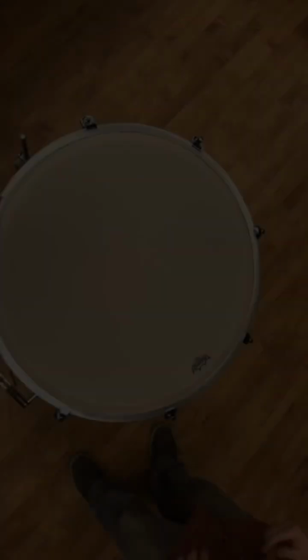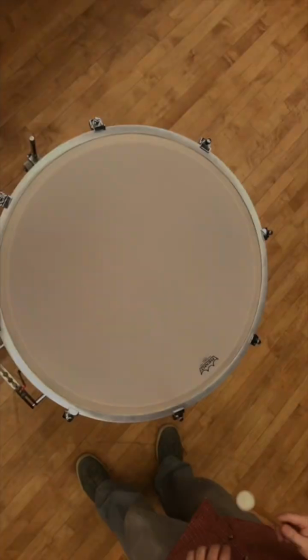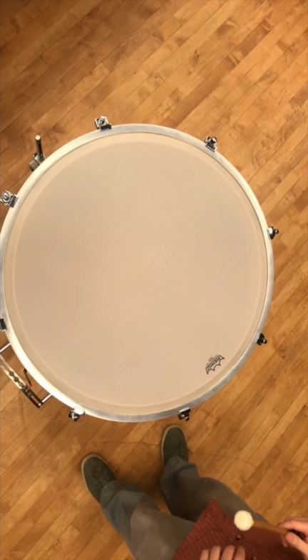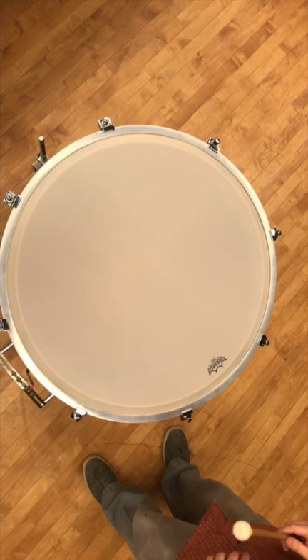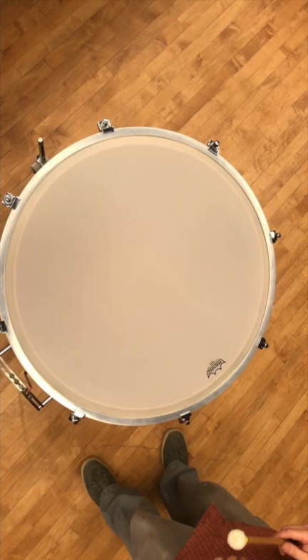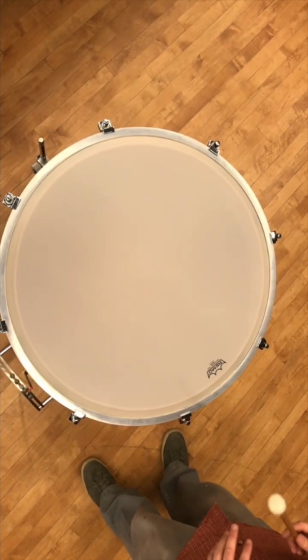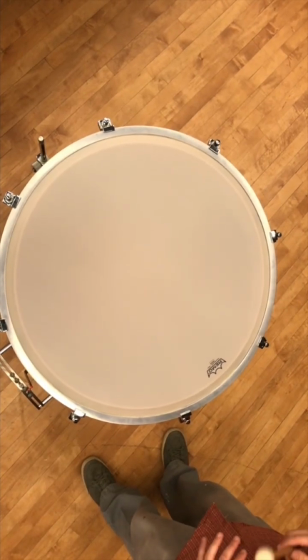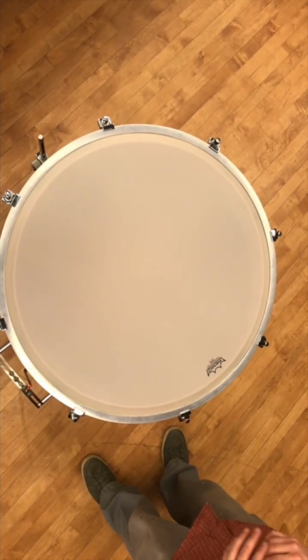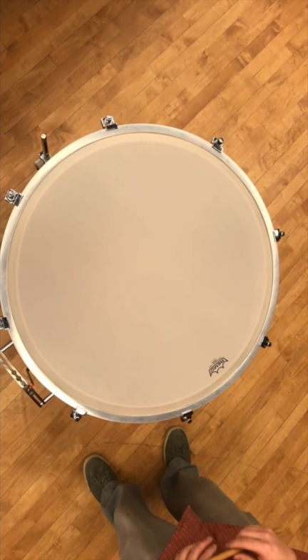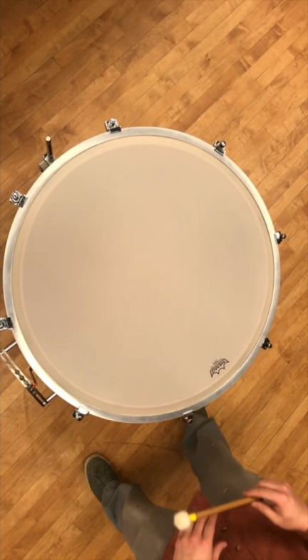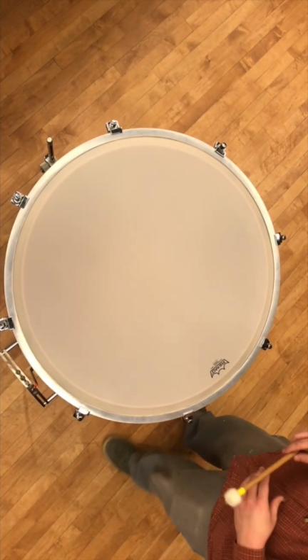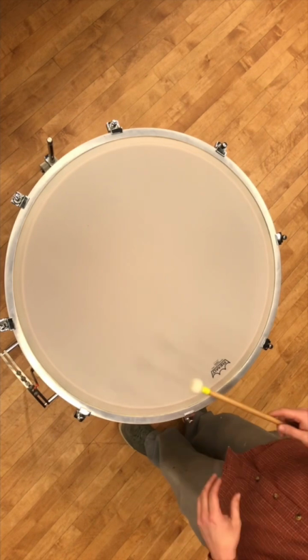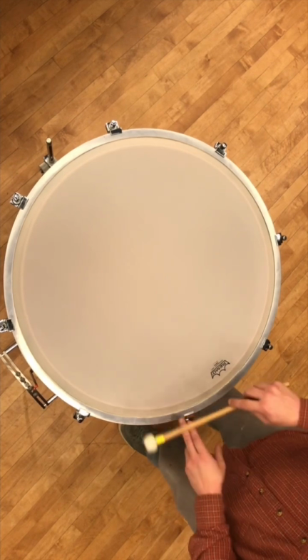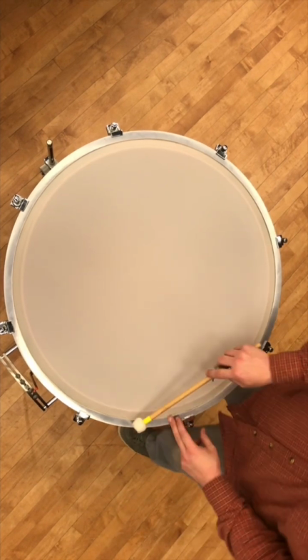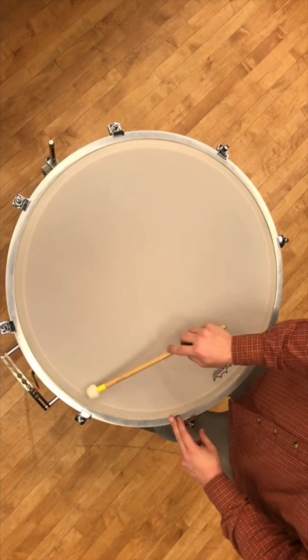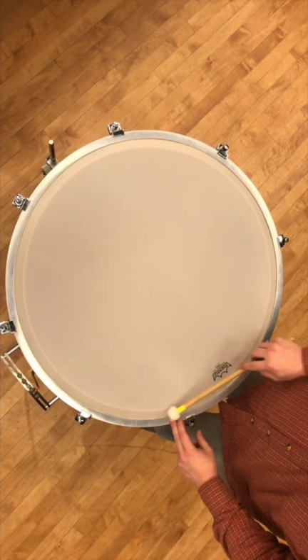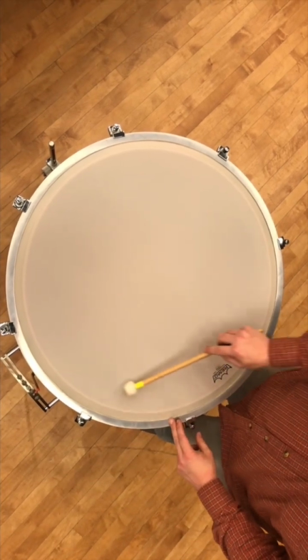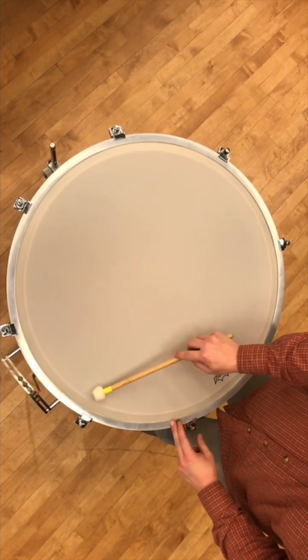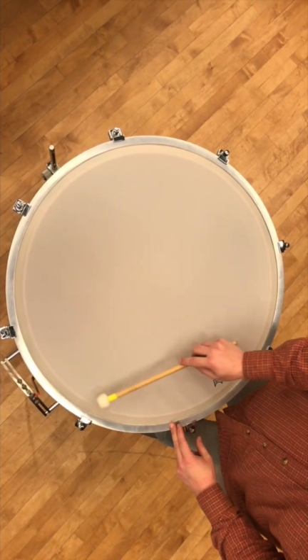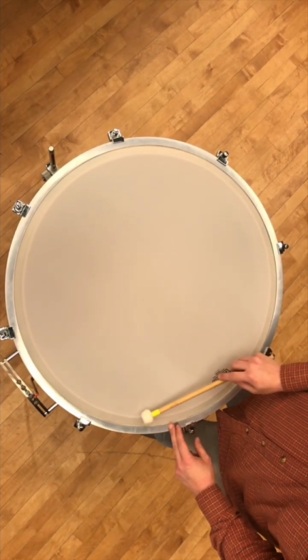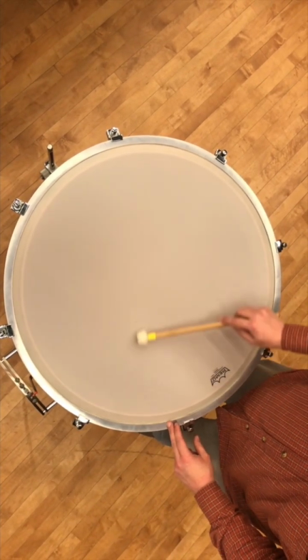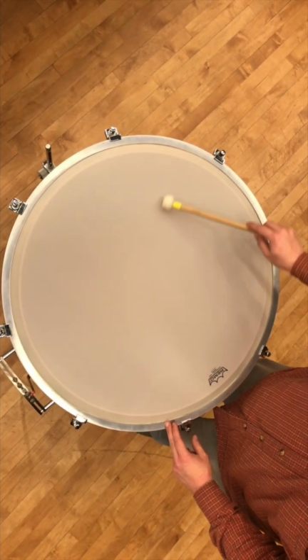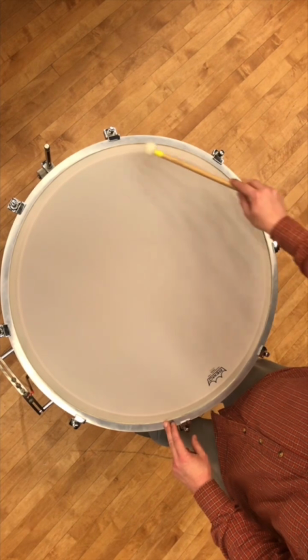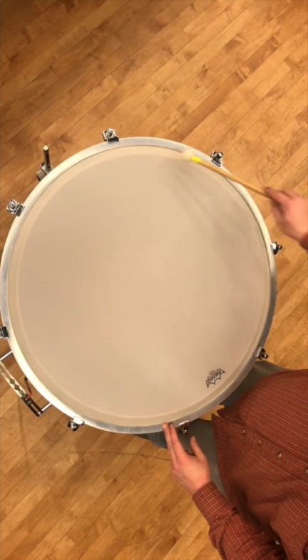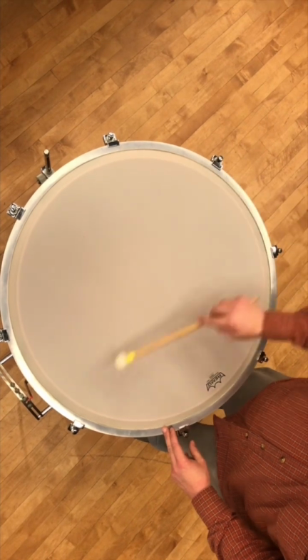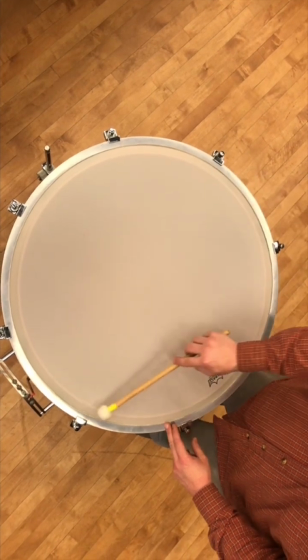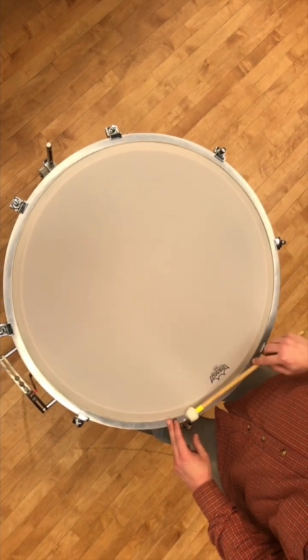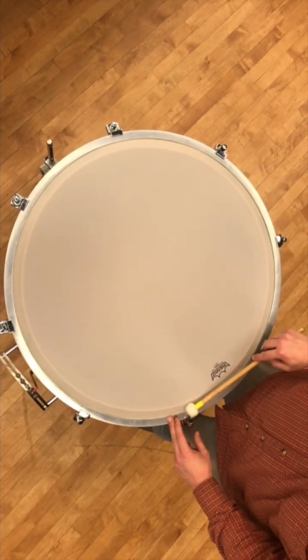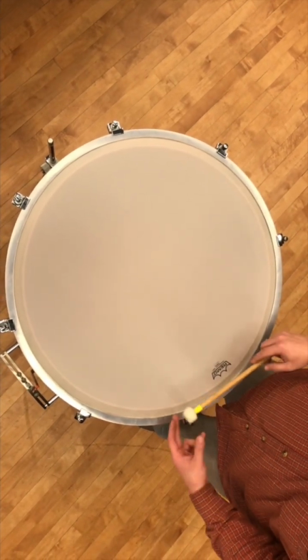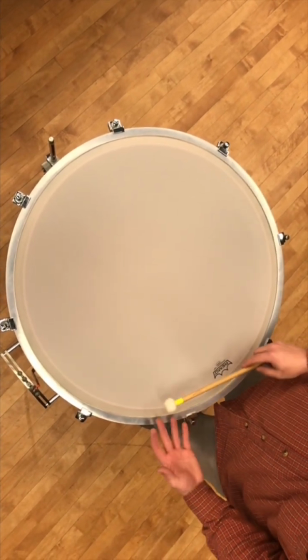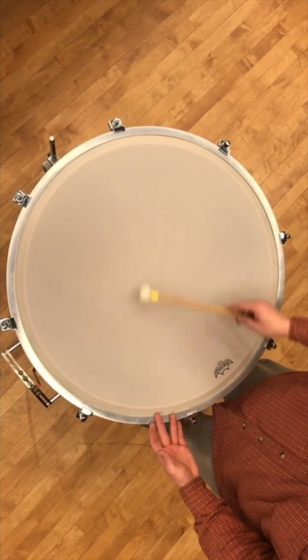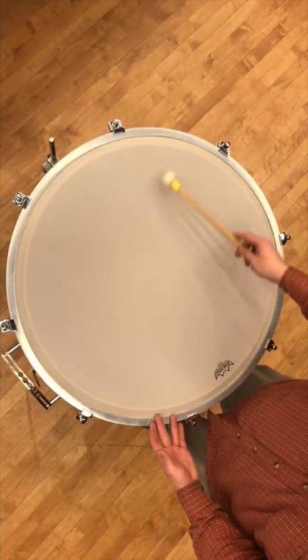The channel system is pretty popular for tuning timpani and it works on a simple idea. This is the playing zone right here. These four tension rods make up what we call the primary channel.